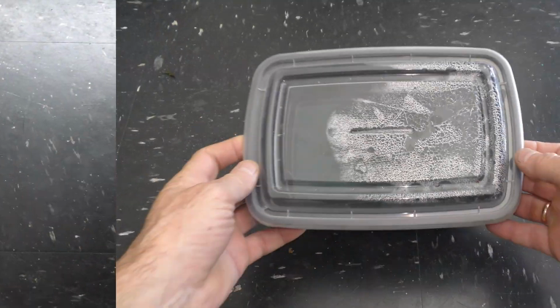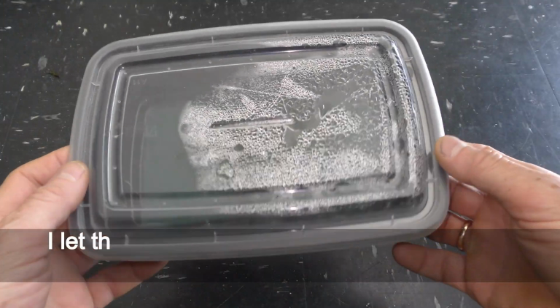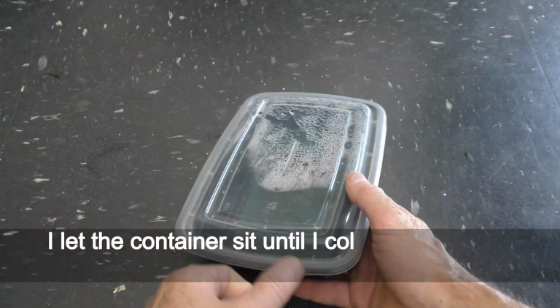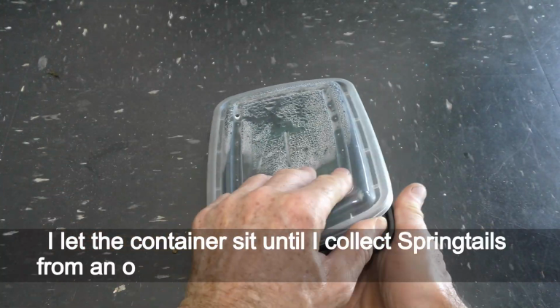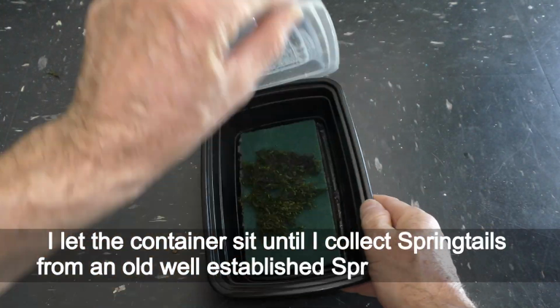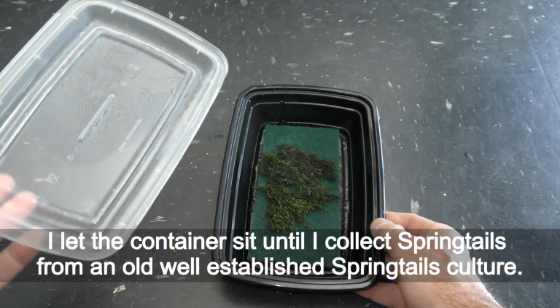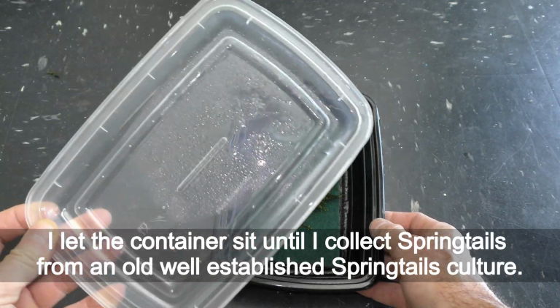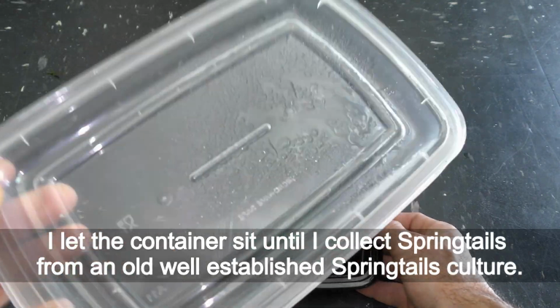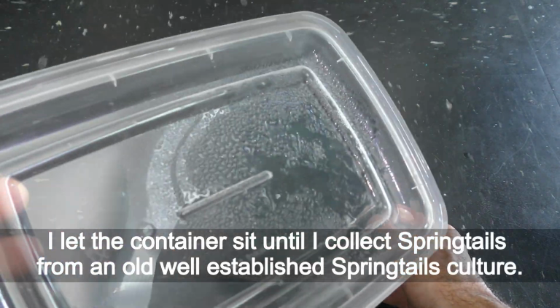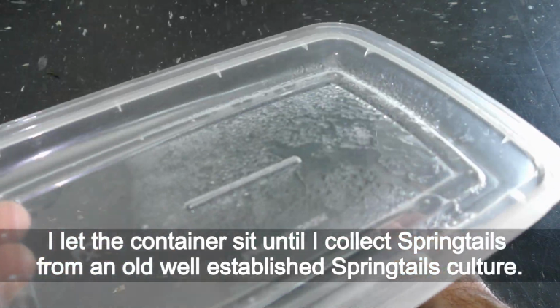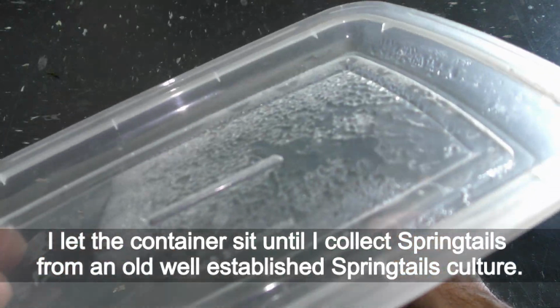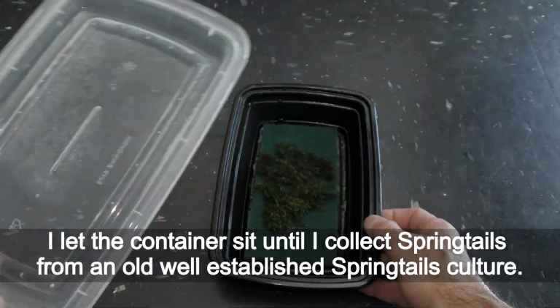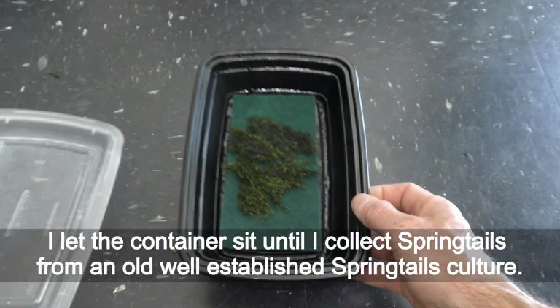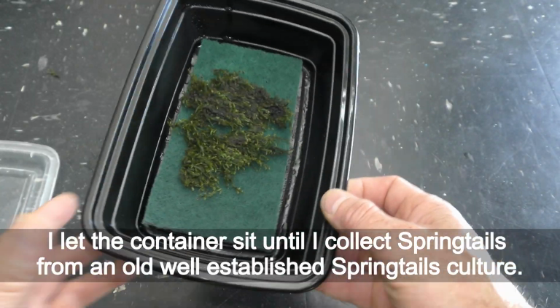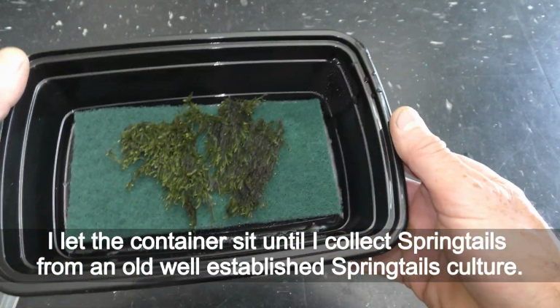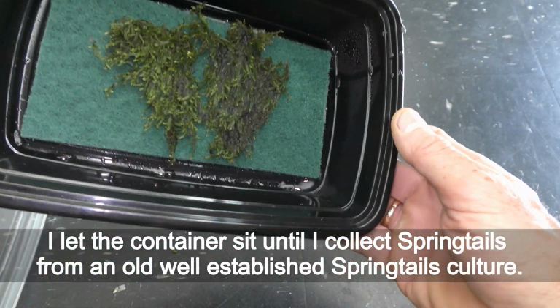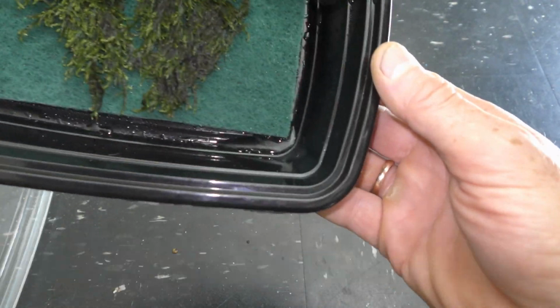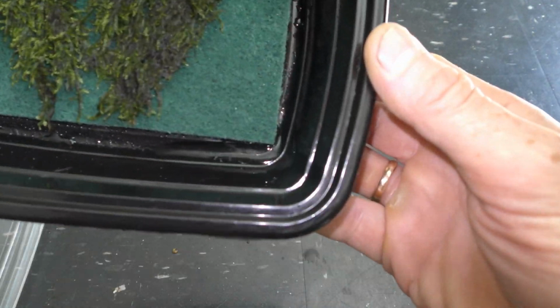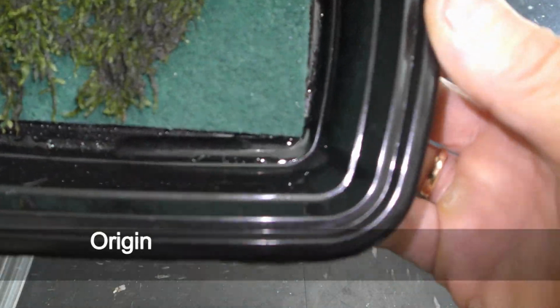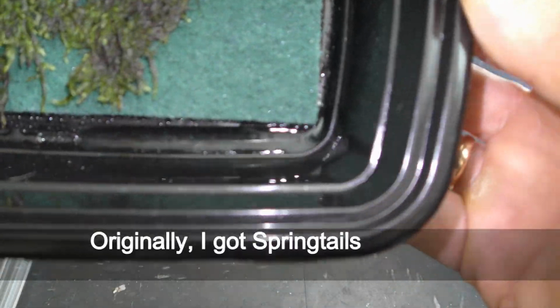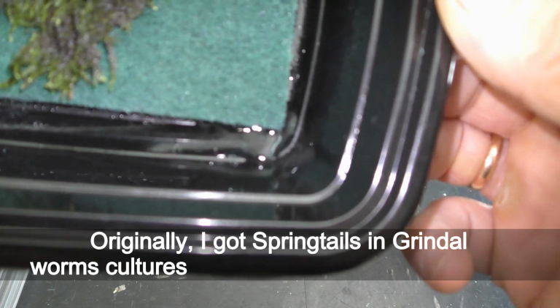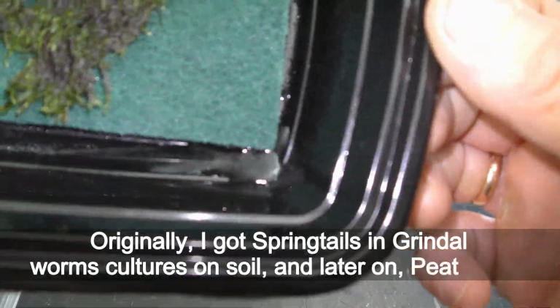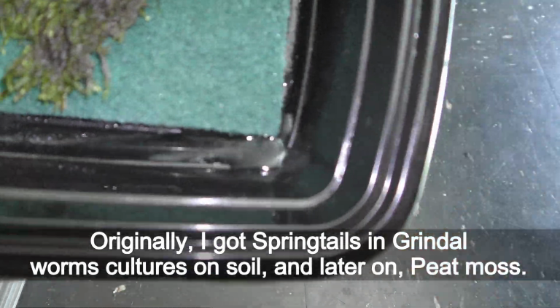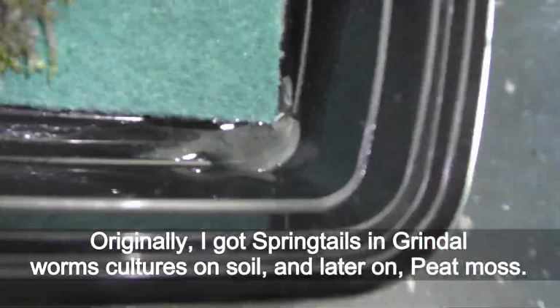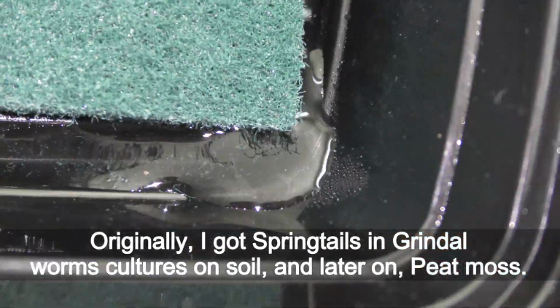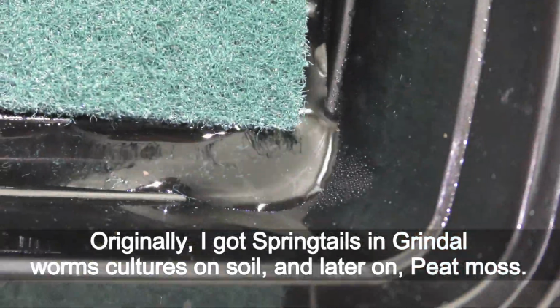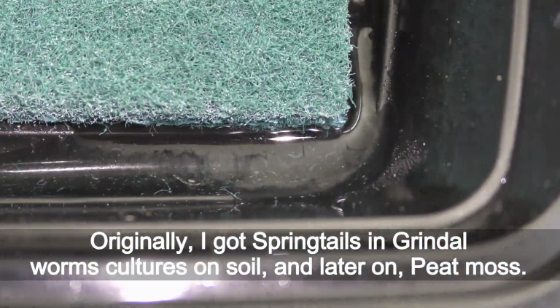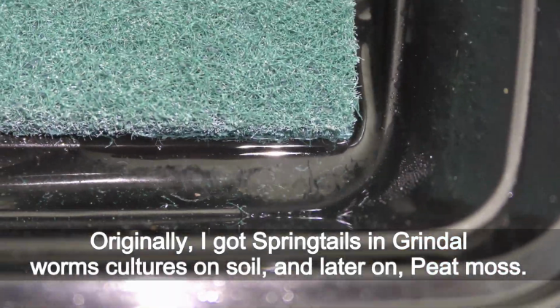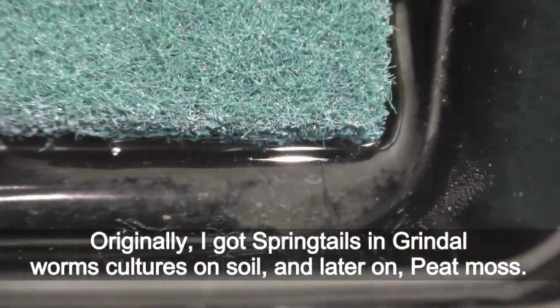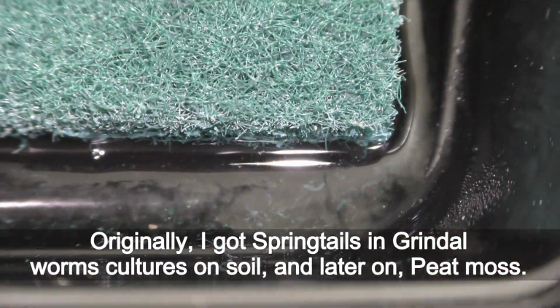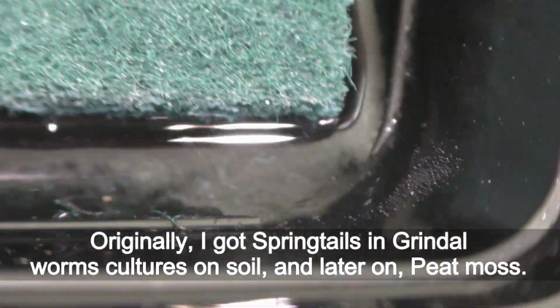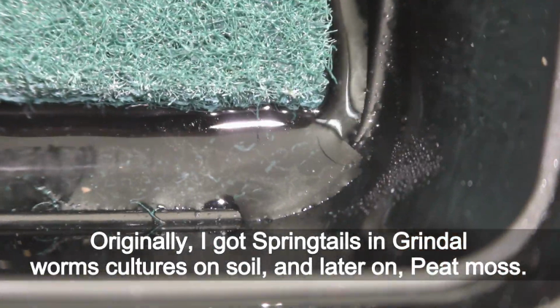I let the container sit until I collect springtails from an old well-established springtails culture. Originally, I got springtails in a grindleworms culture on soil and later on peat moss.